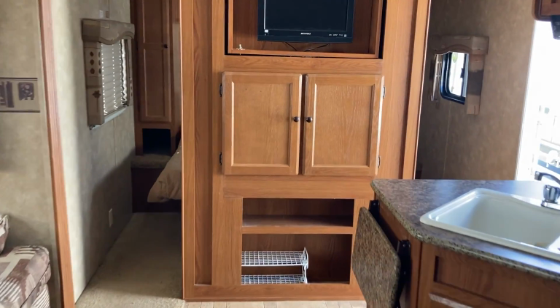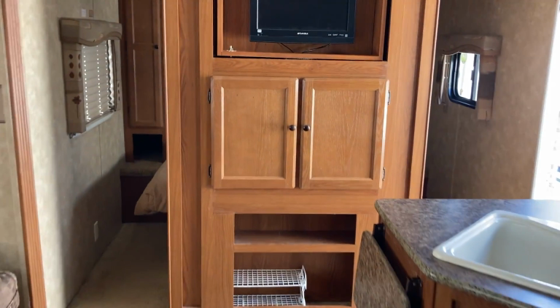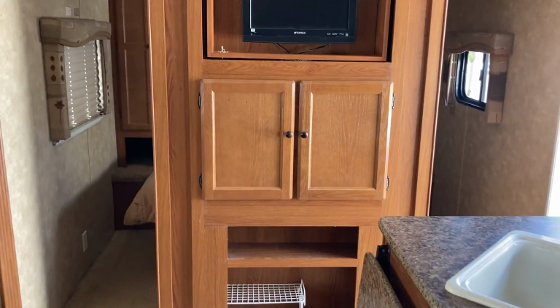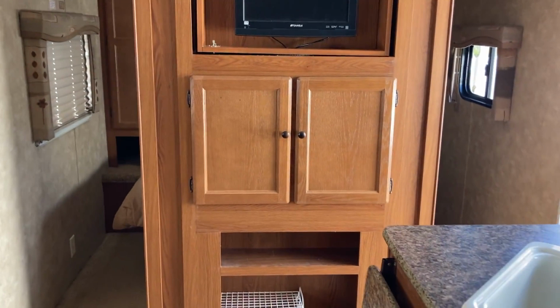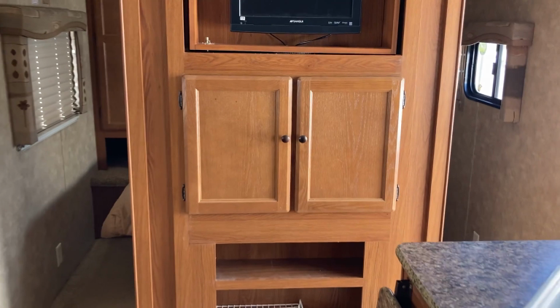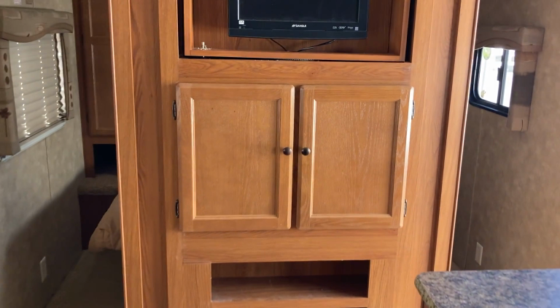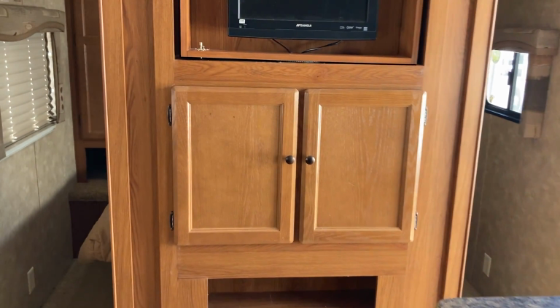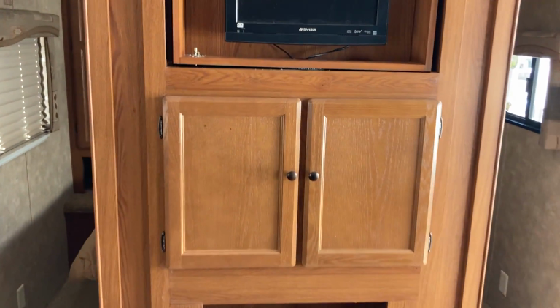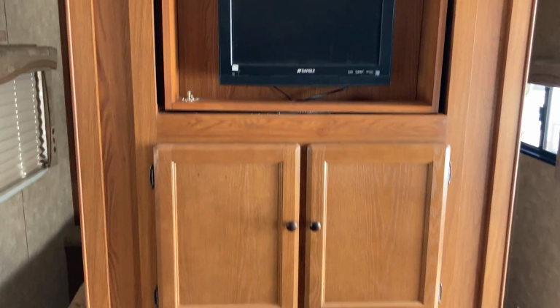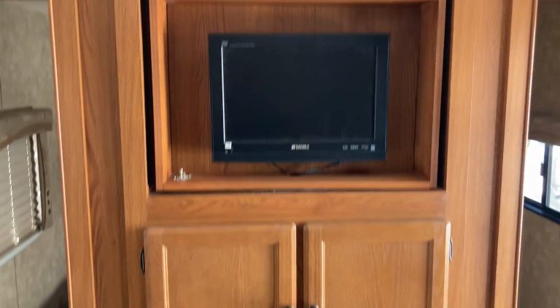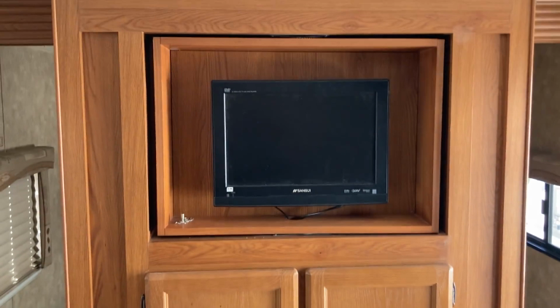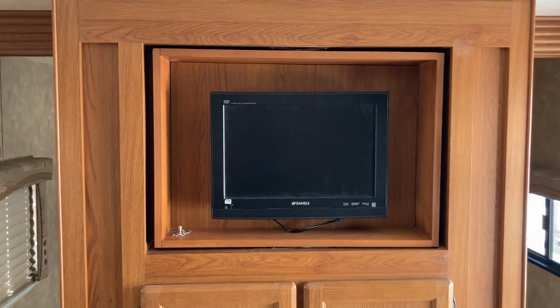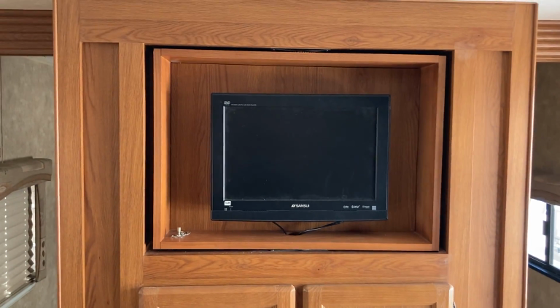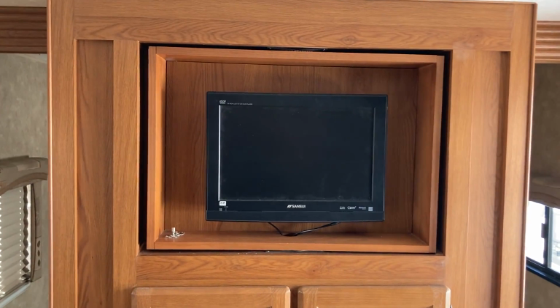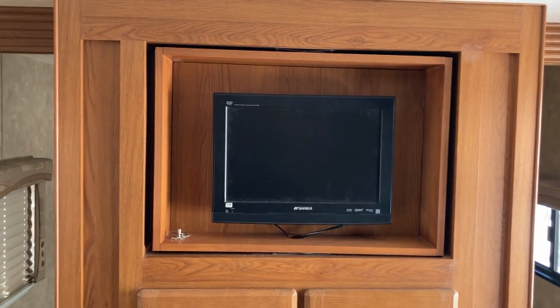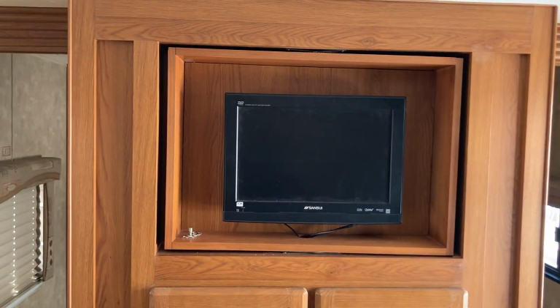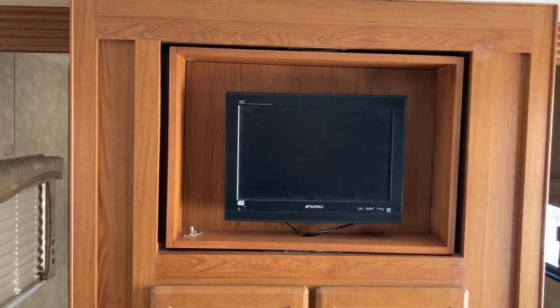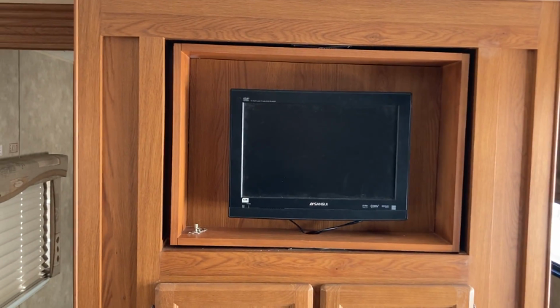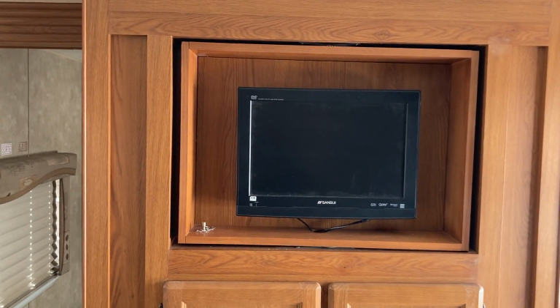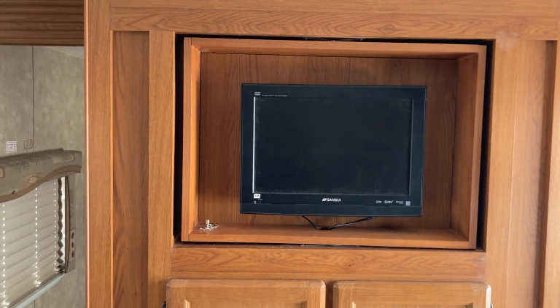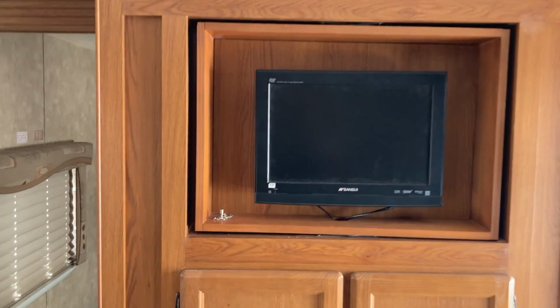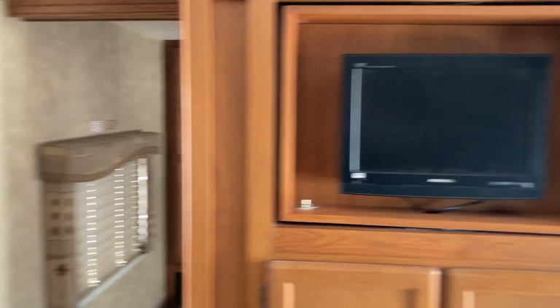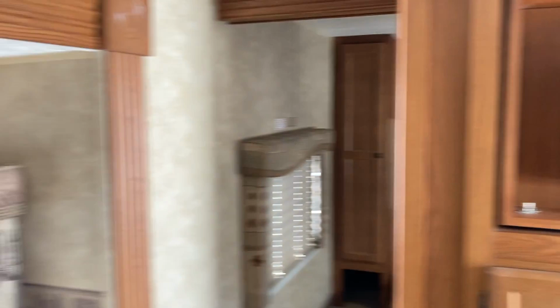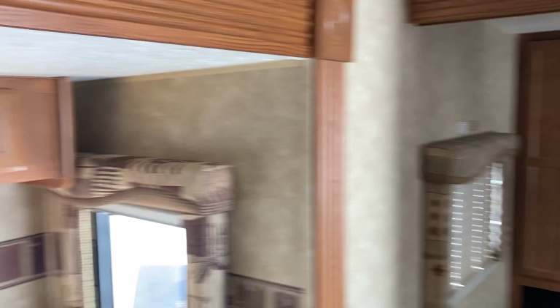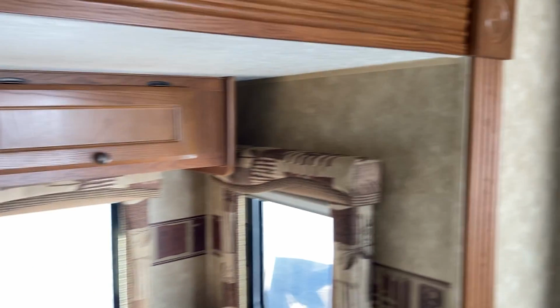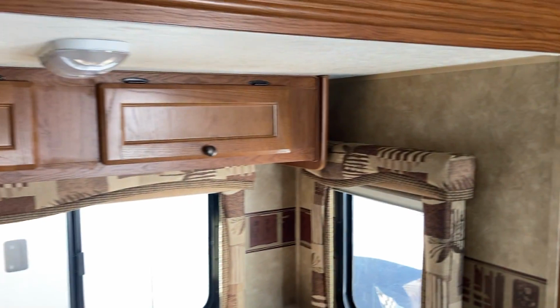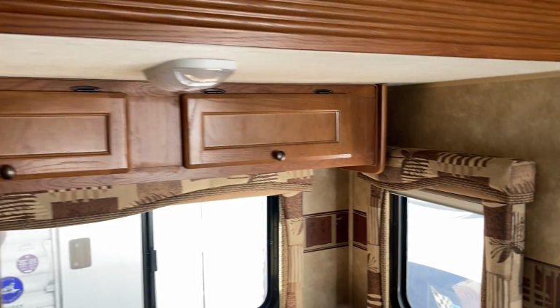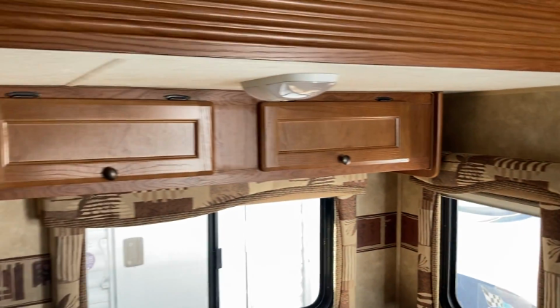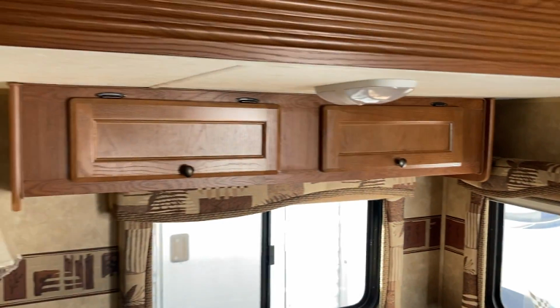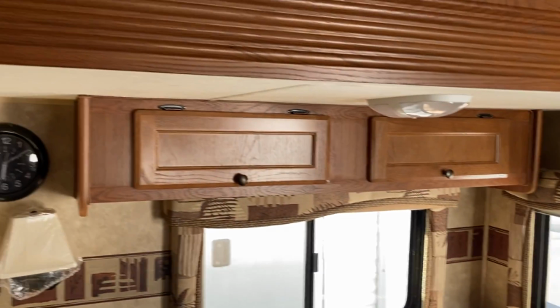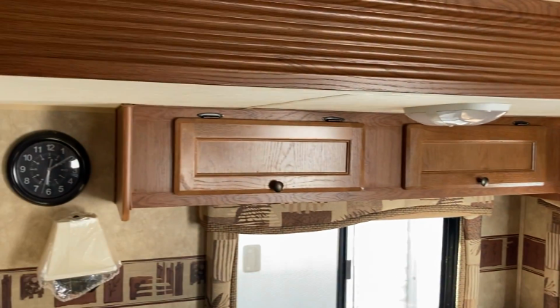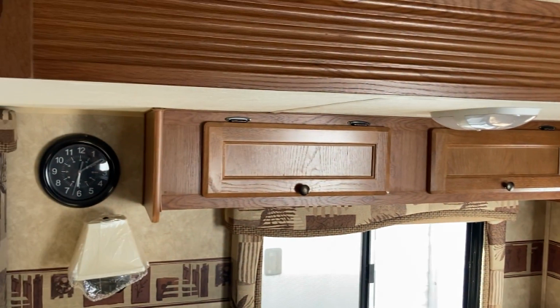Heading towards the front of the camper, you can see the TV is already set up. There's a little bit of storage space underneath the entertainment unit, and that TV will spin around so you can have it in either the bedroom or the main living area. Take note of the storage above the couch as well.